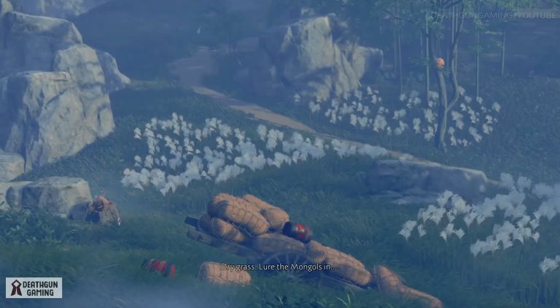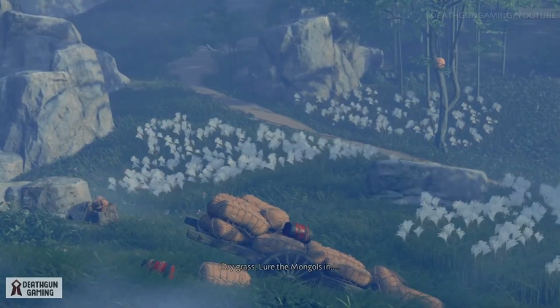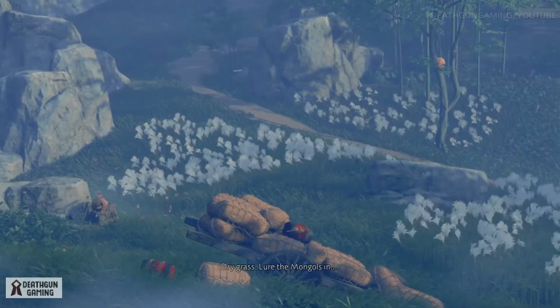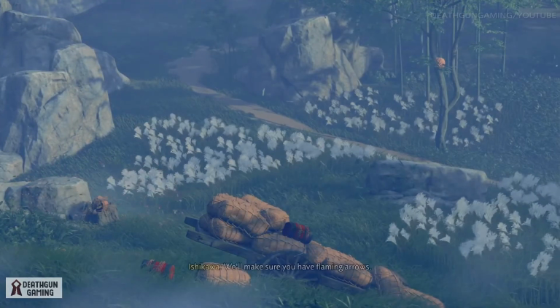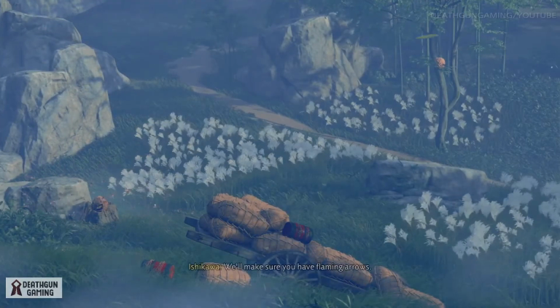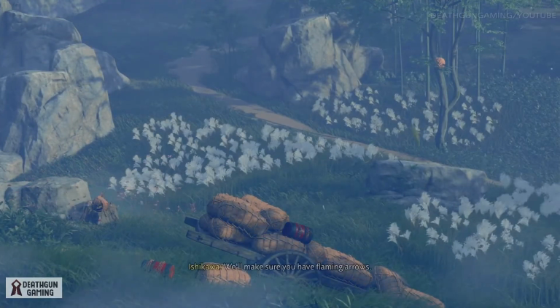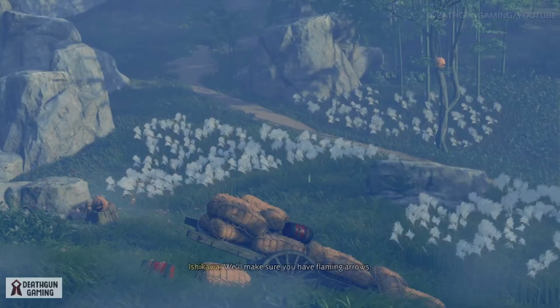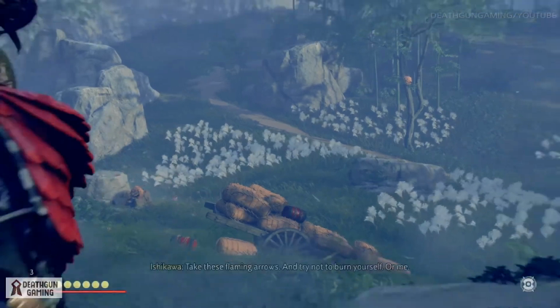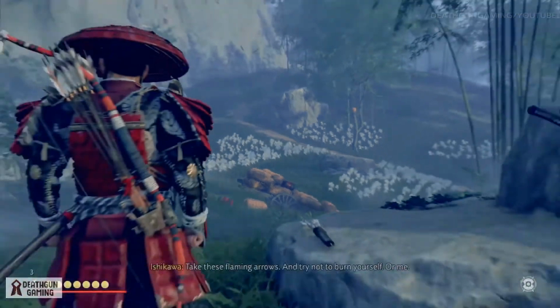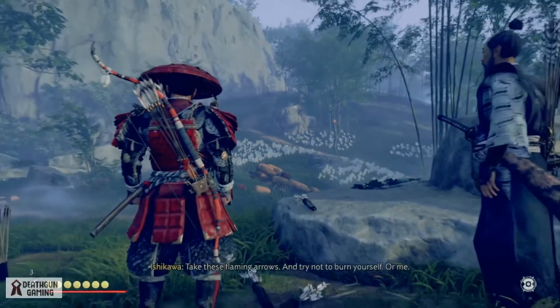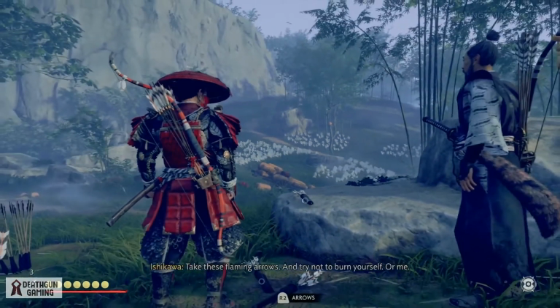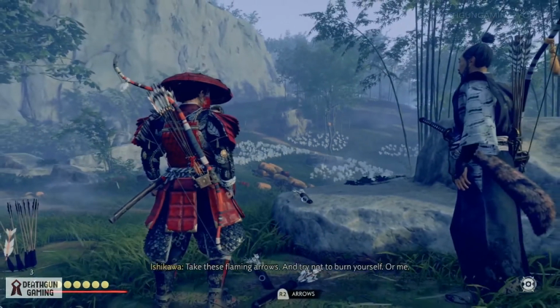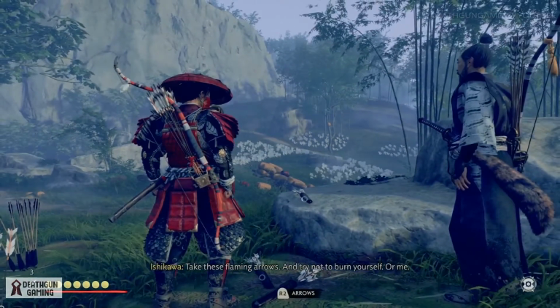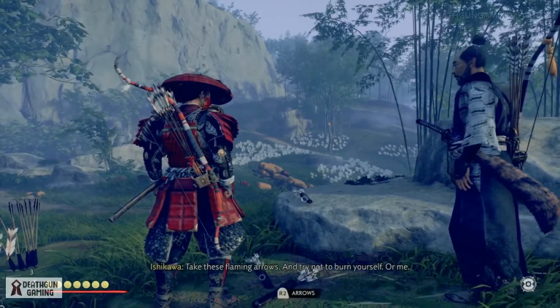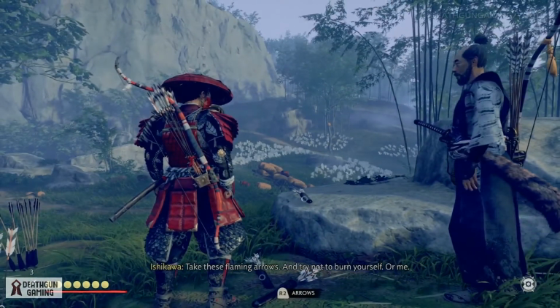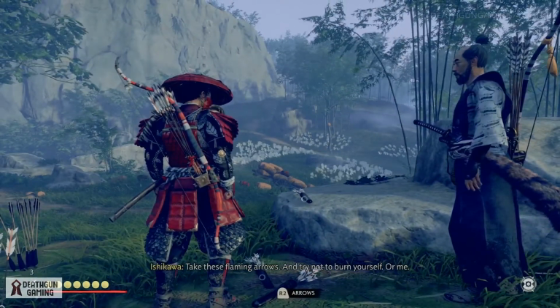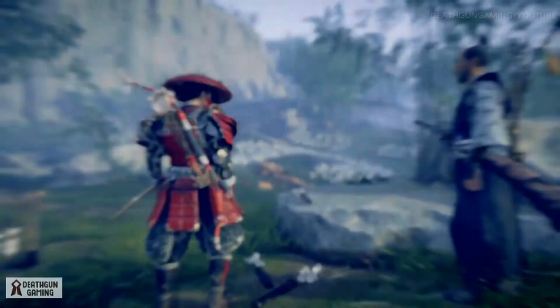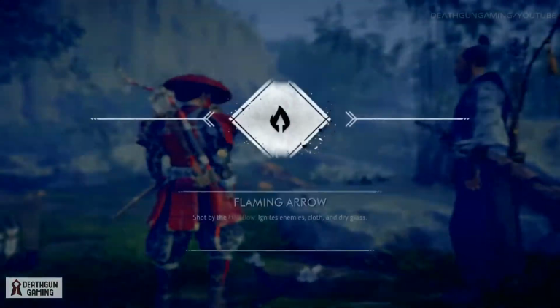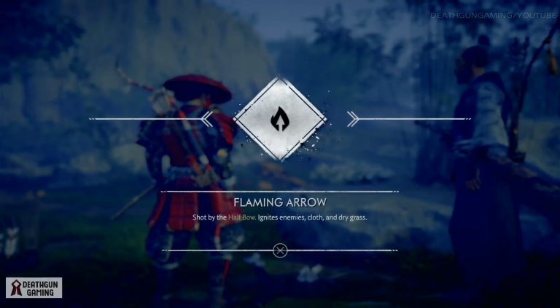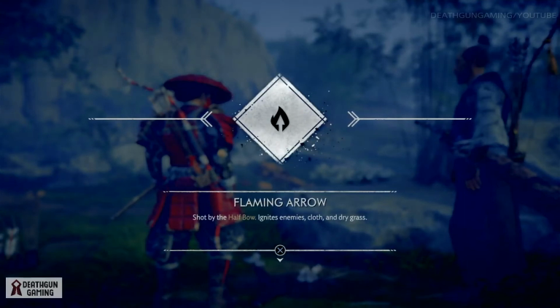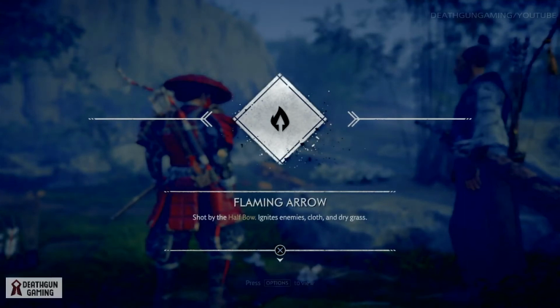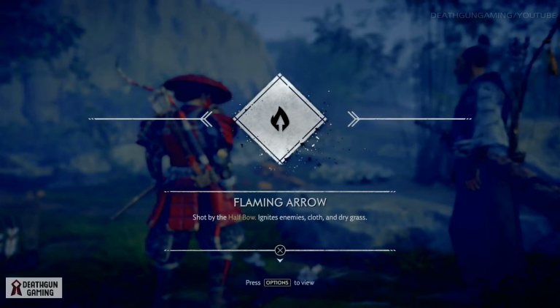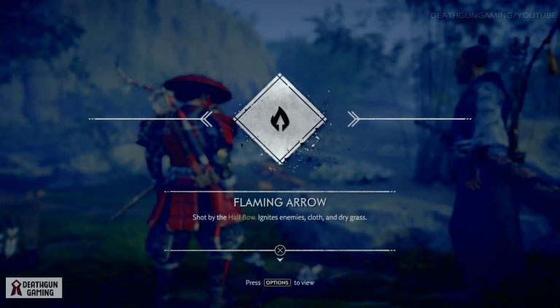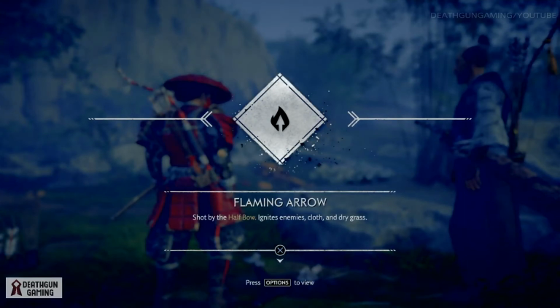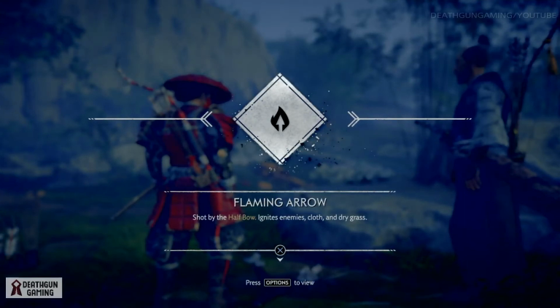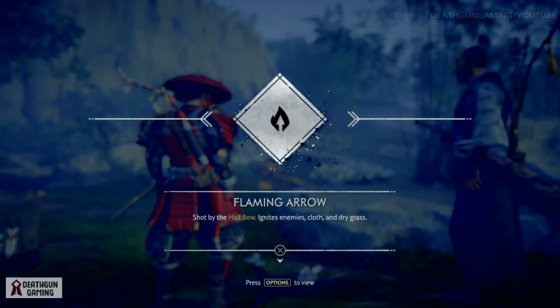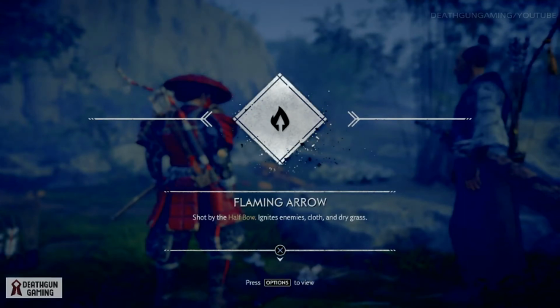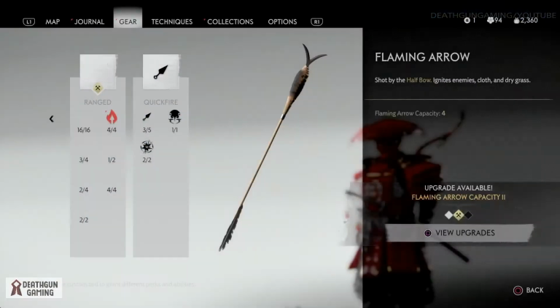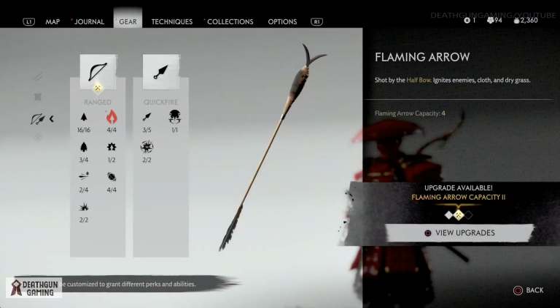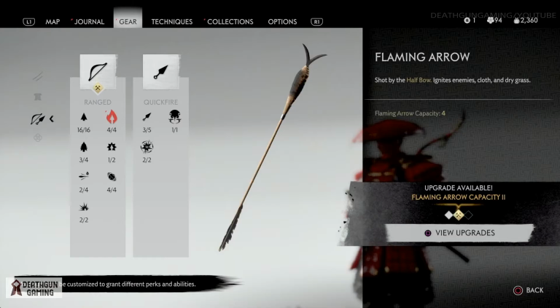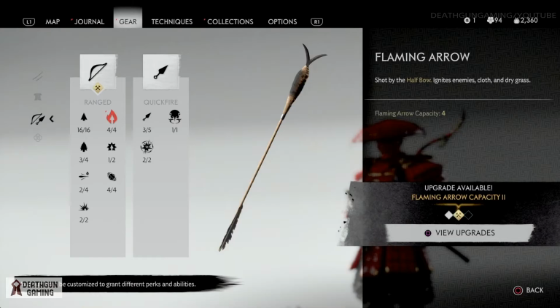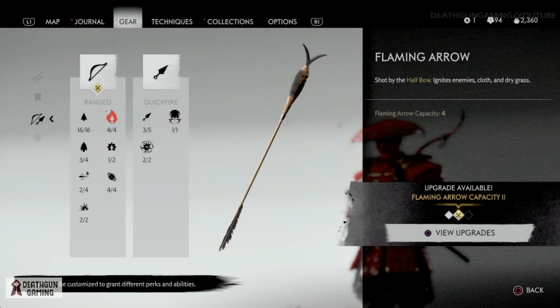Overall there's a lot of things going on in this mission but it's fairly simple. It's a quick mission and you should be able to get yourself the fire arrows right away. As you can see right here we finally picked up our fire arrows.